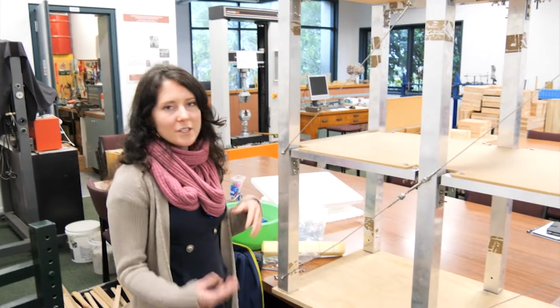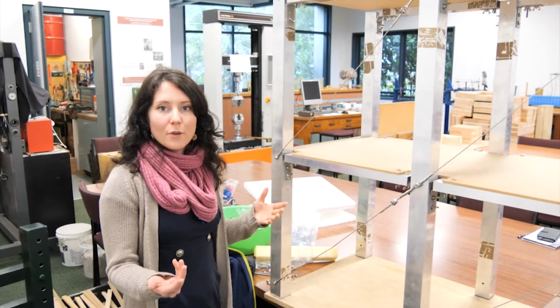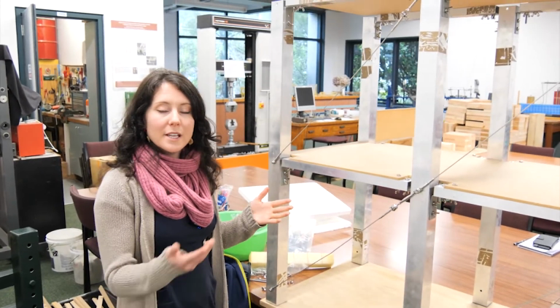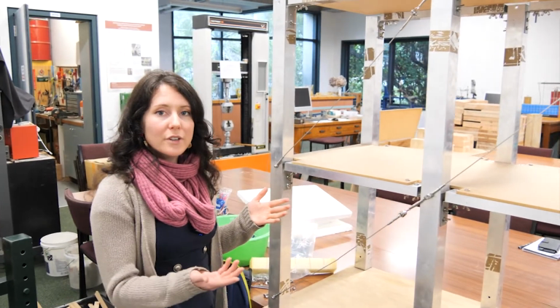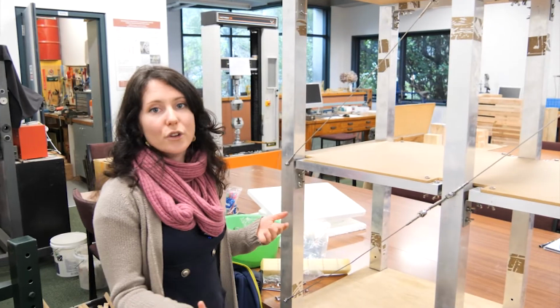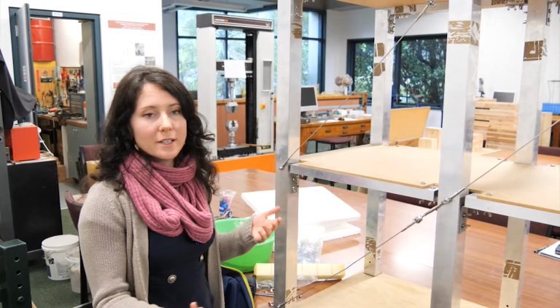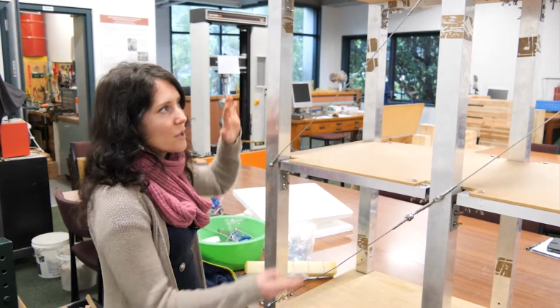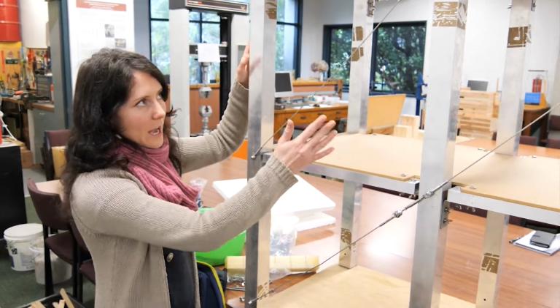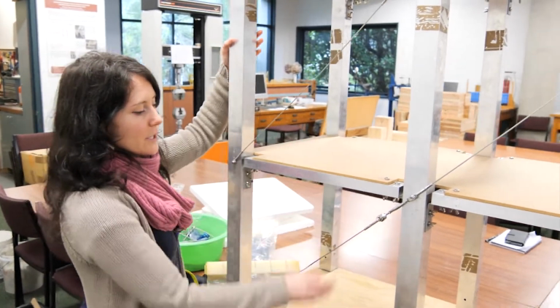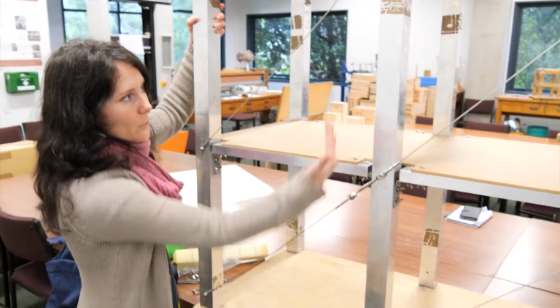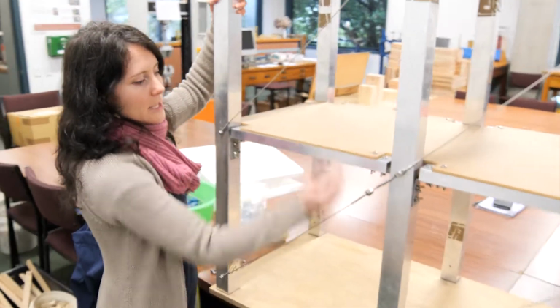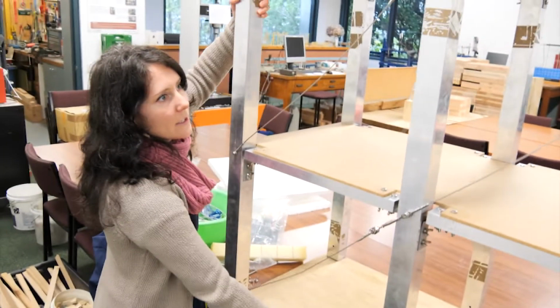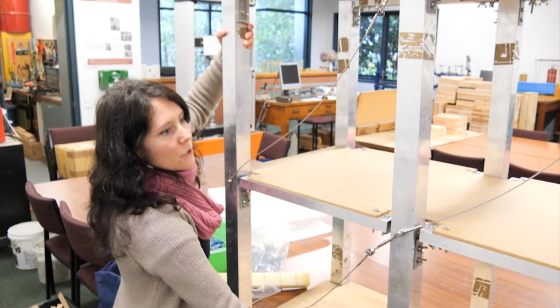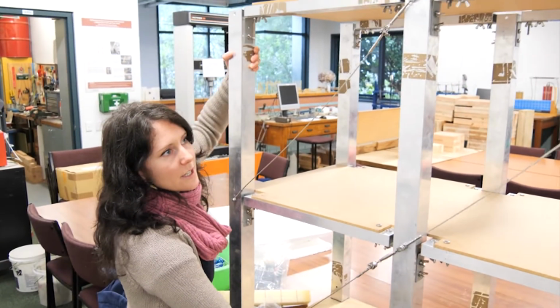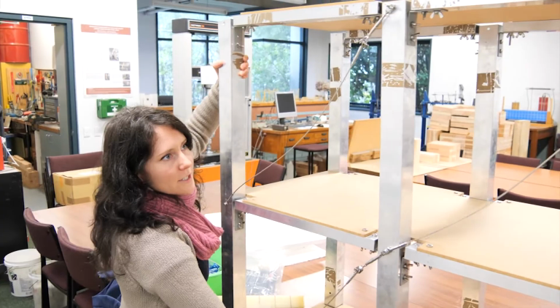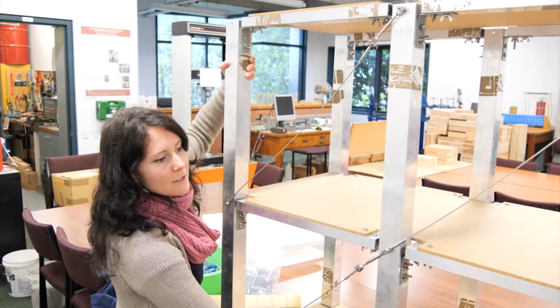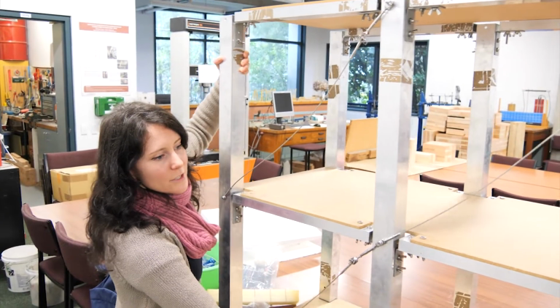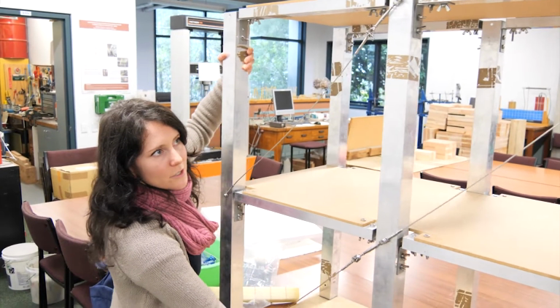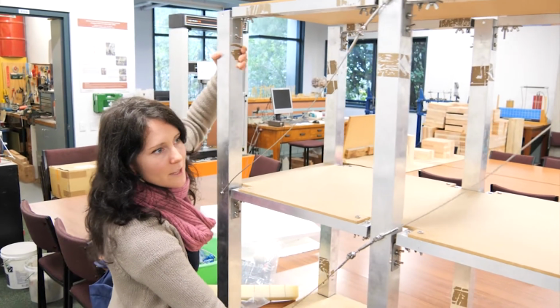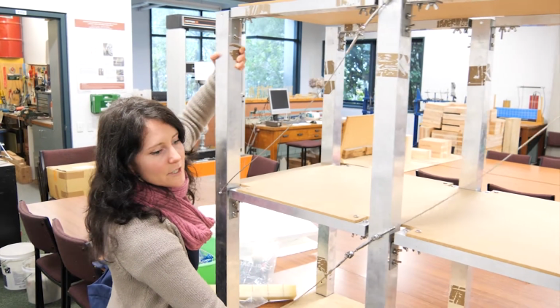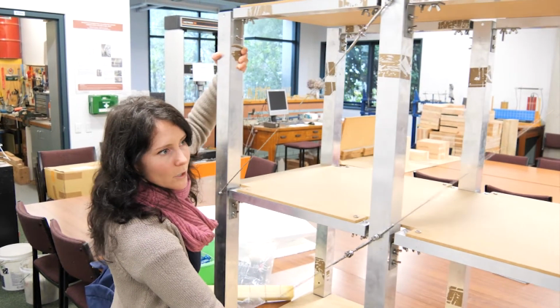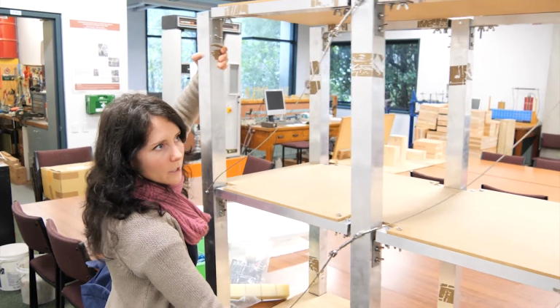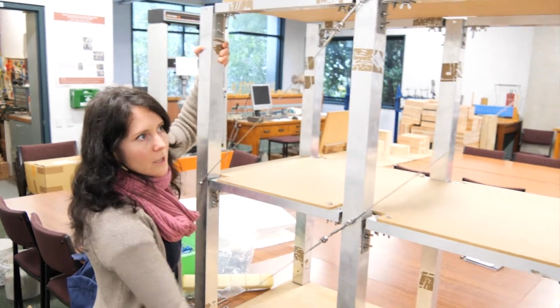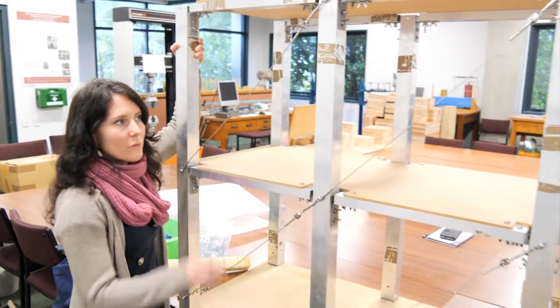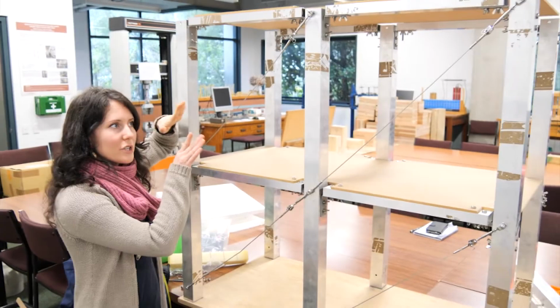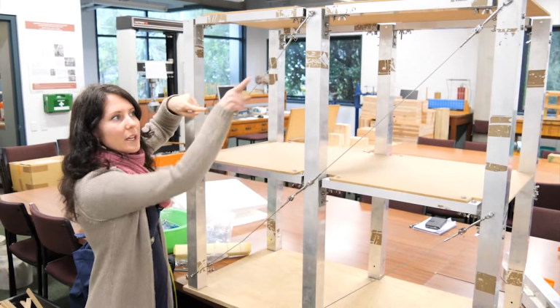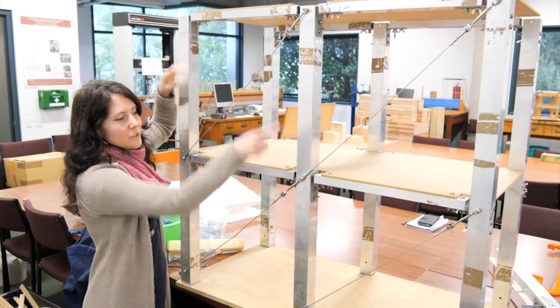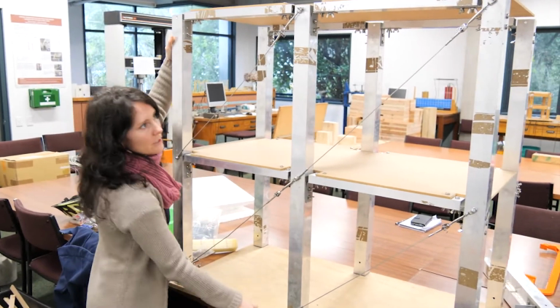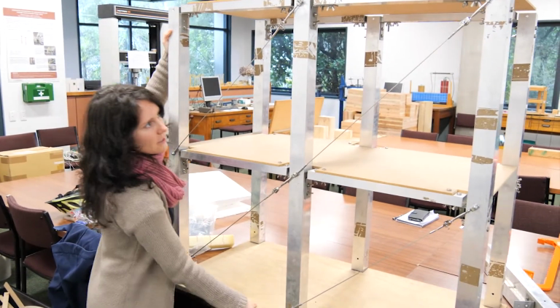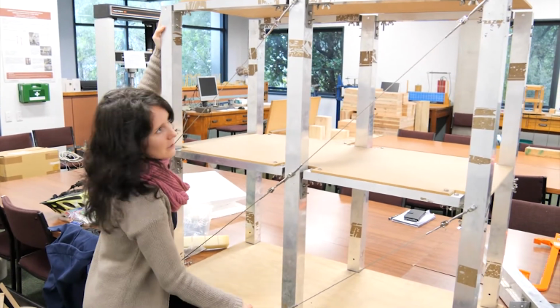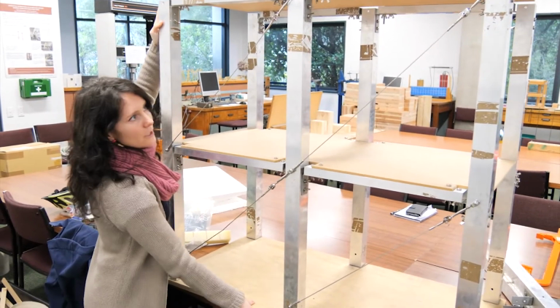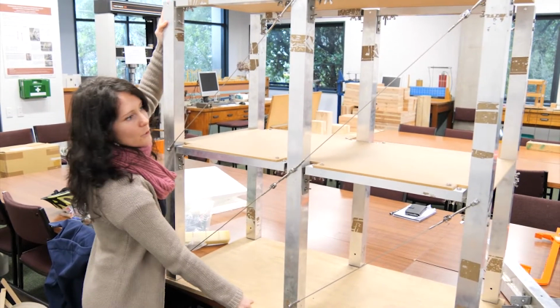Now we've put cross bracing in one direction — I'll show you what it does. When we have a building and we're pulling it this way, you'll notice that the strings aren't doing much and the building is still moving quite a lot. But when we try pushing the building that direction, the building doesn't move.